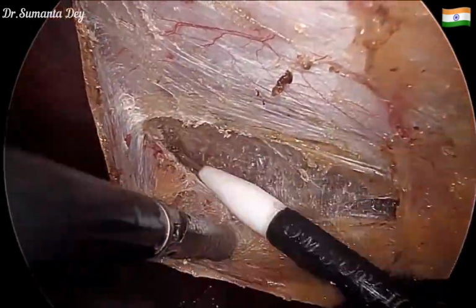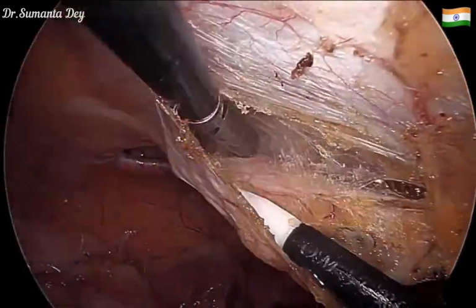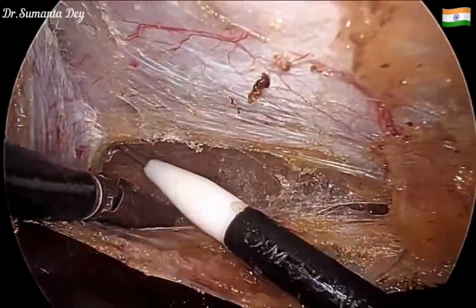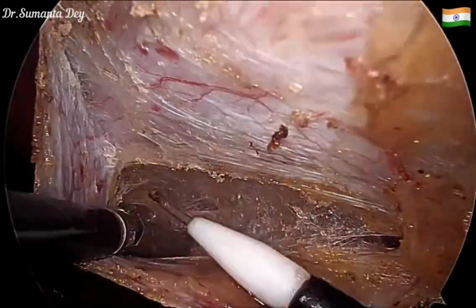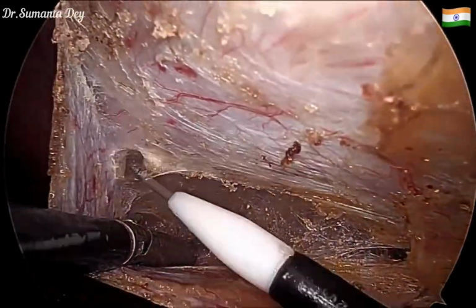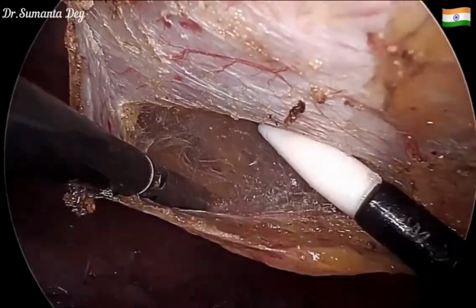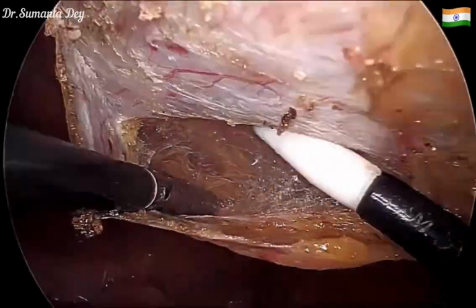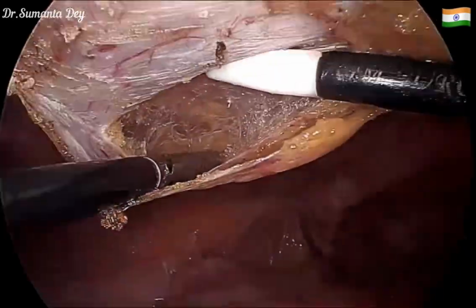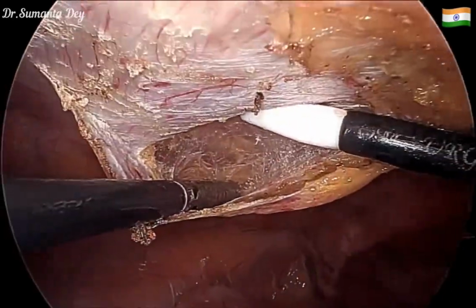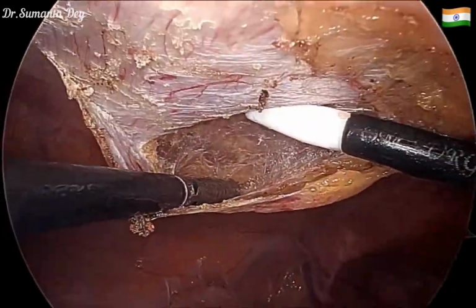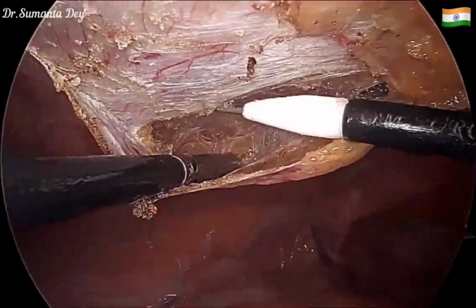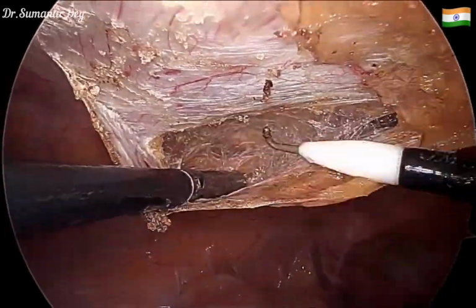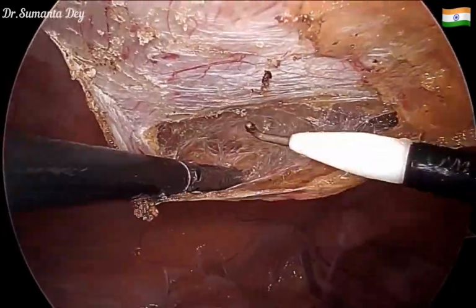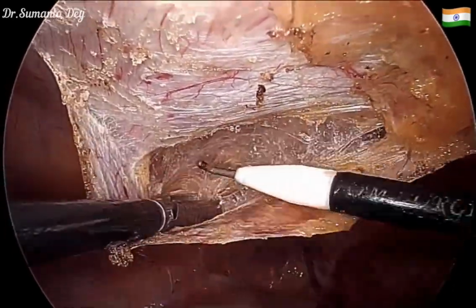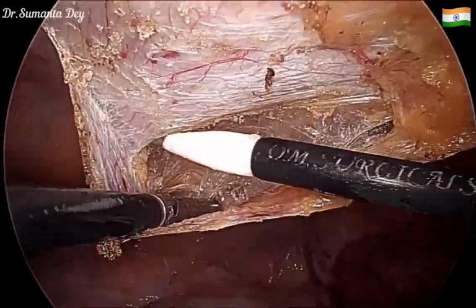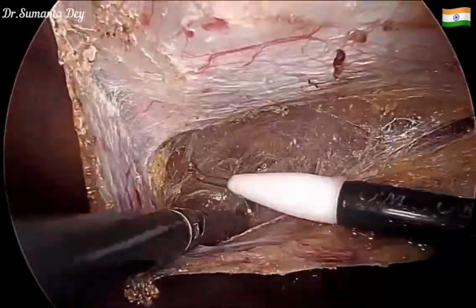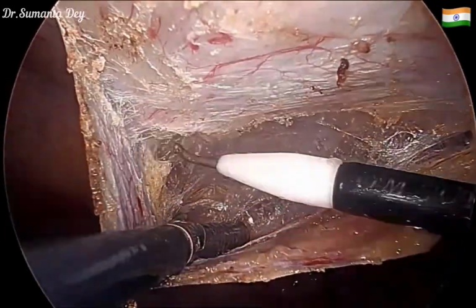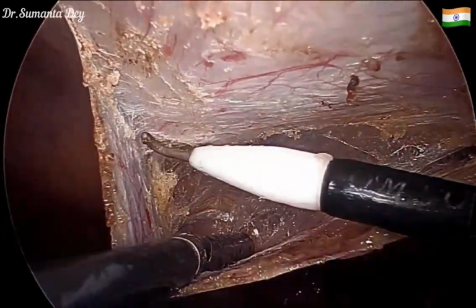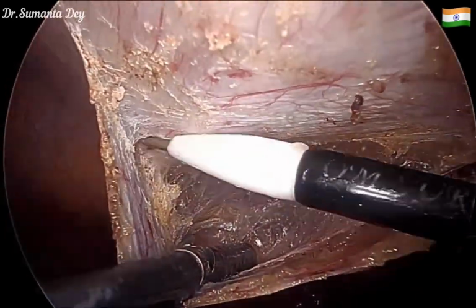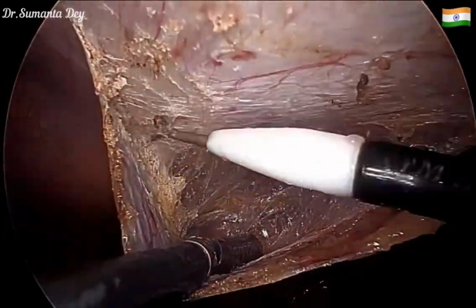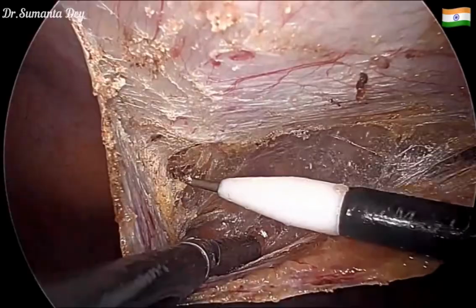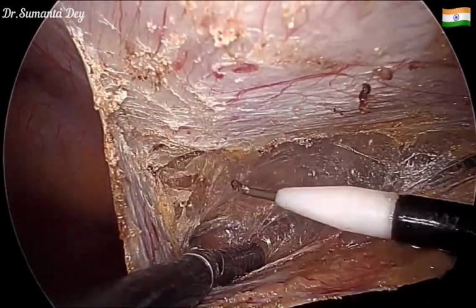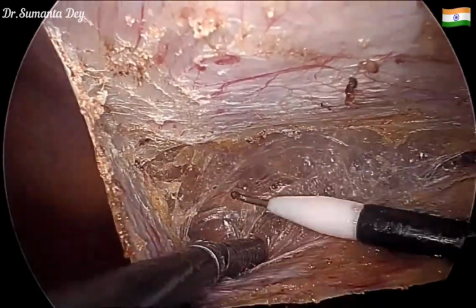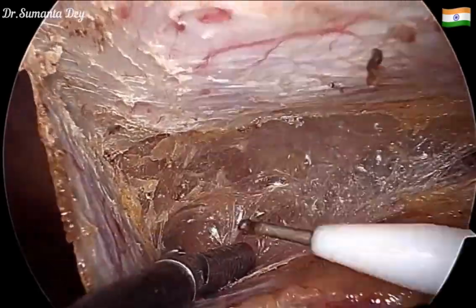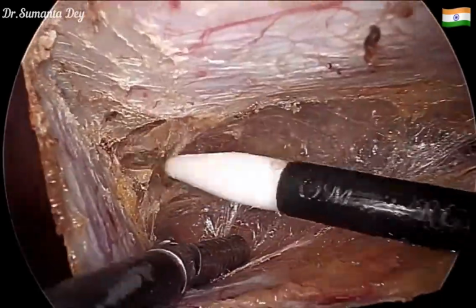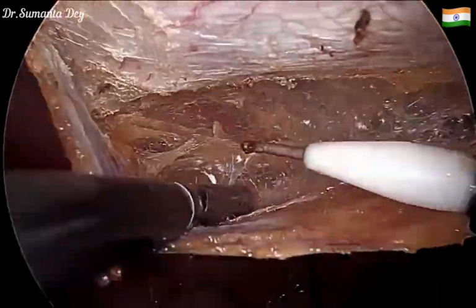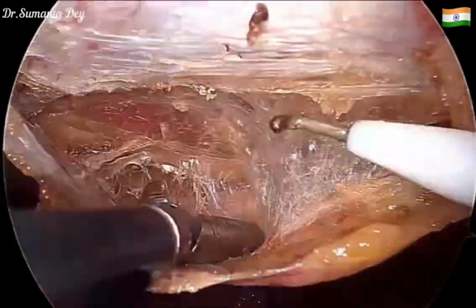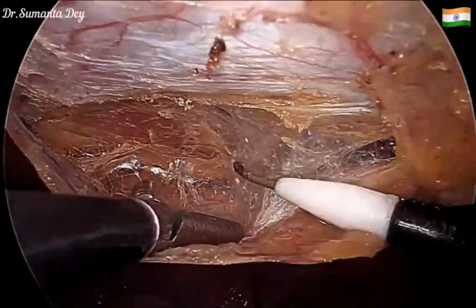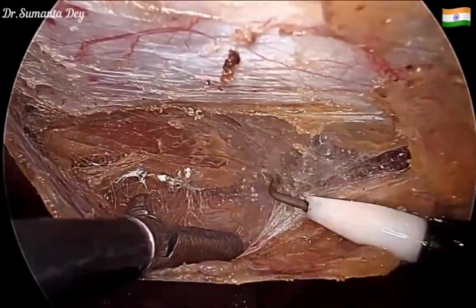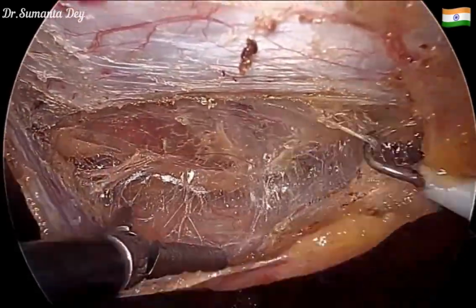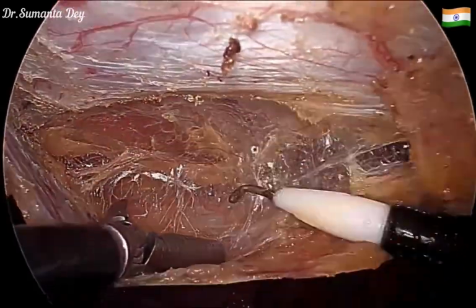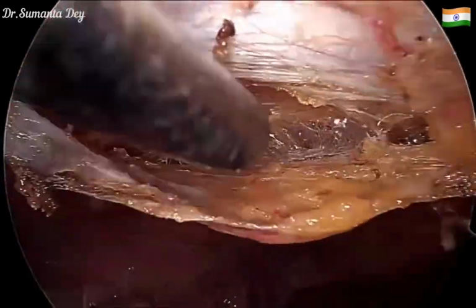You have to be very cautious not to make any undue rent in the peritoneum. You can now clearly see the arcuate line, beyond which there is only fascia transversalis and preperitoneal fat.